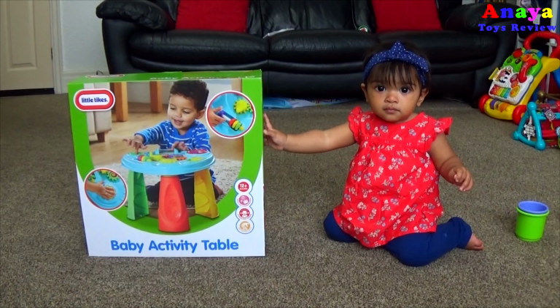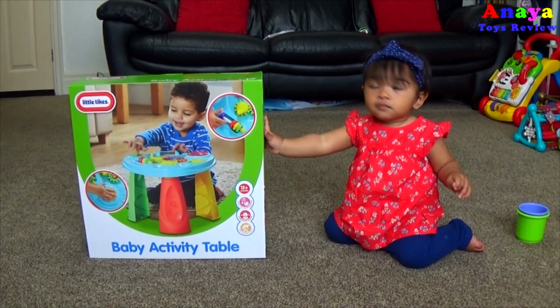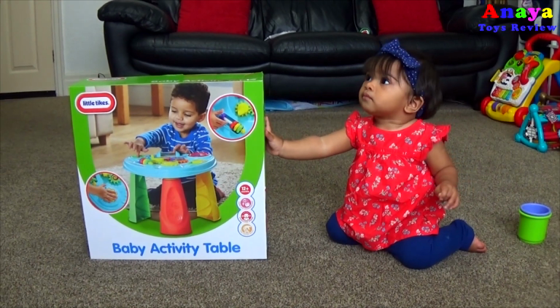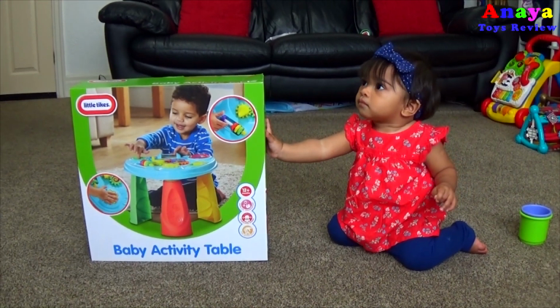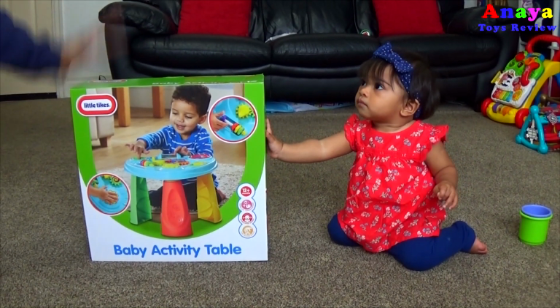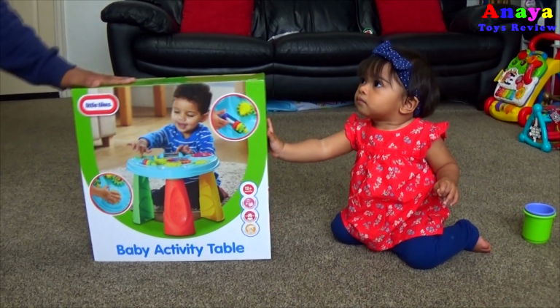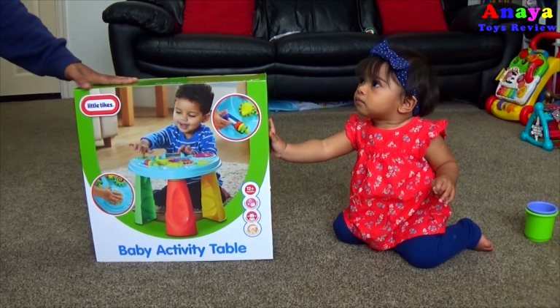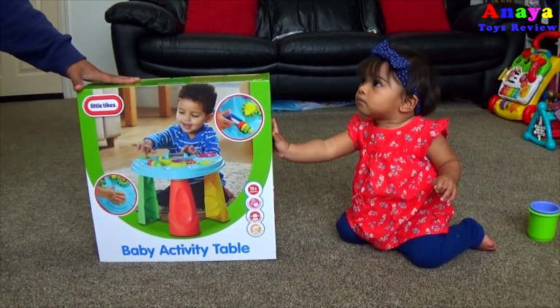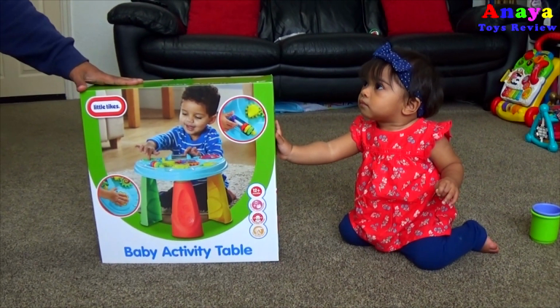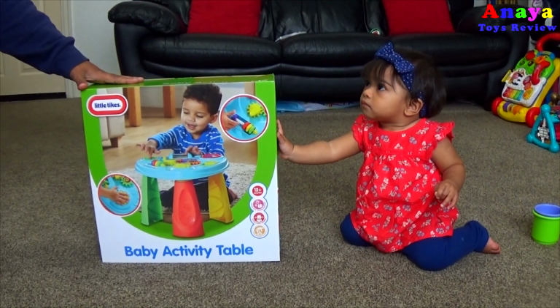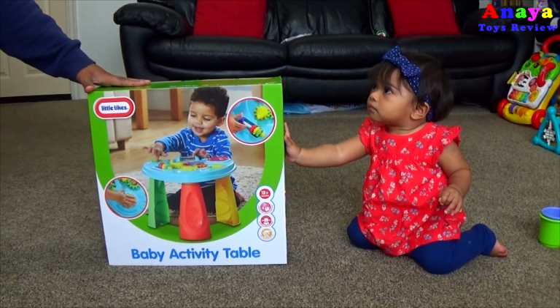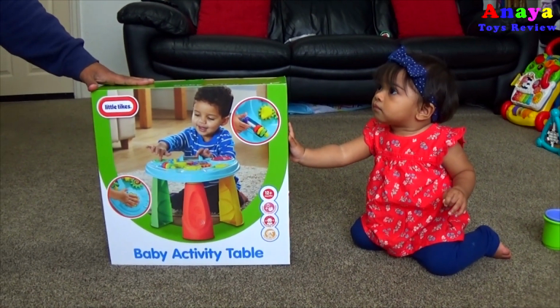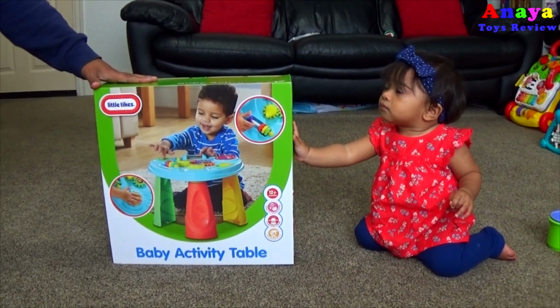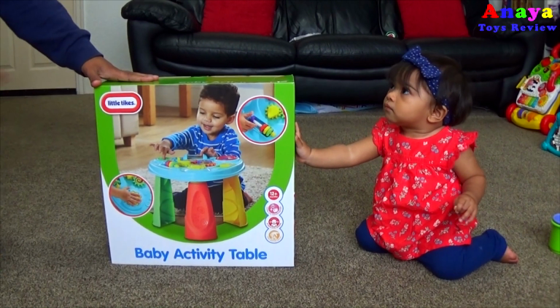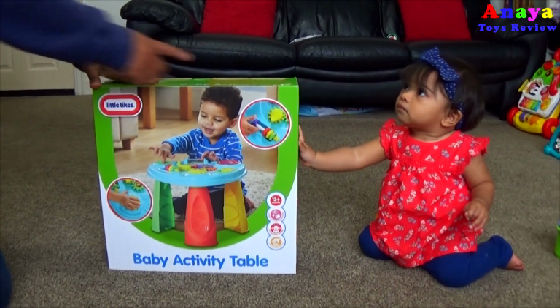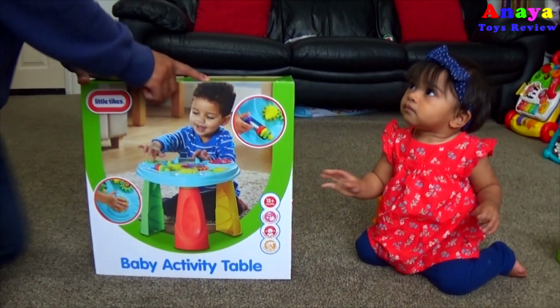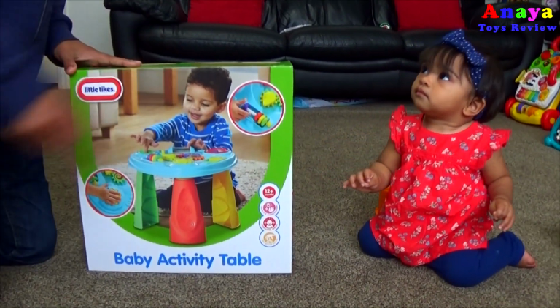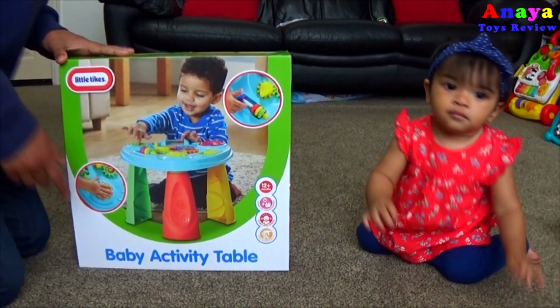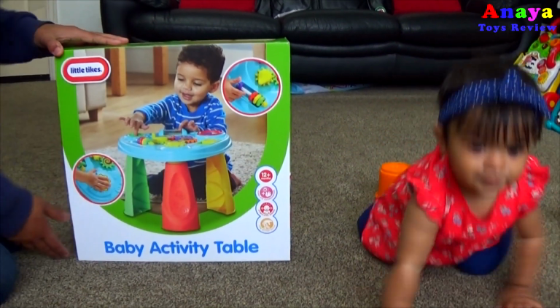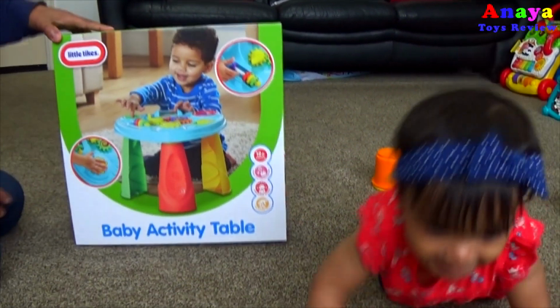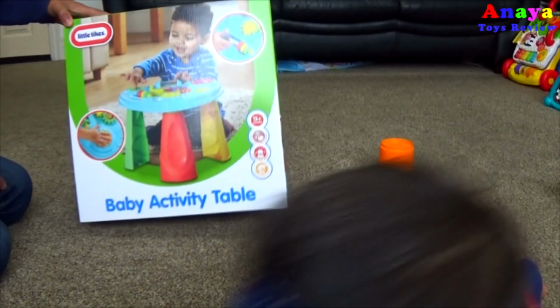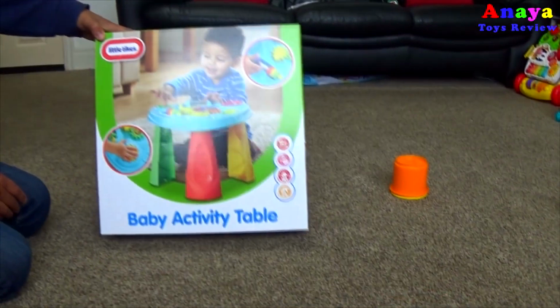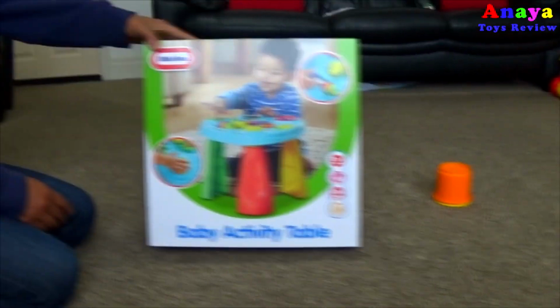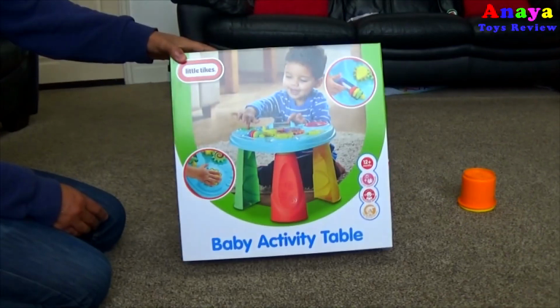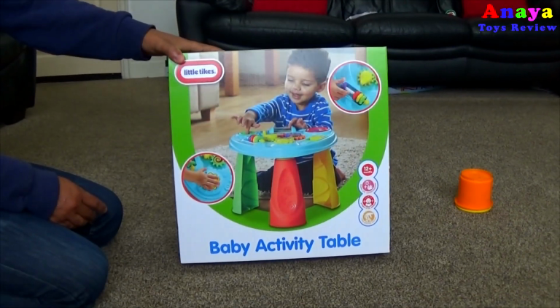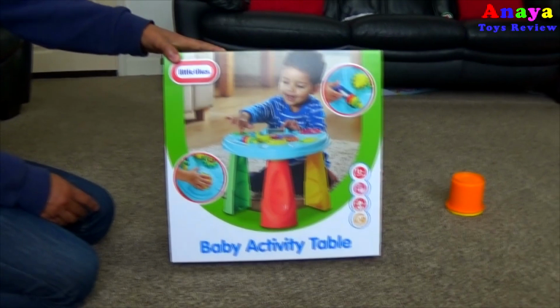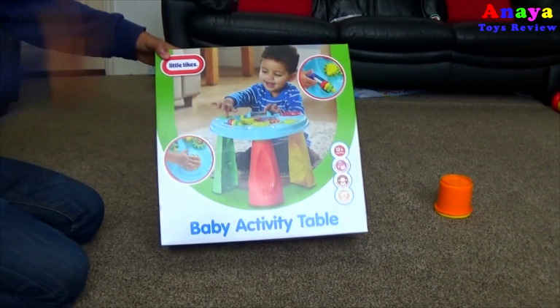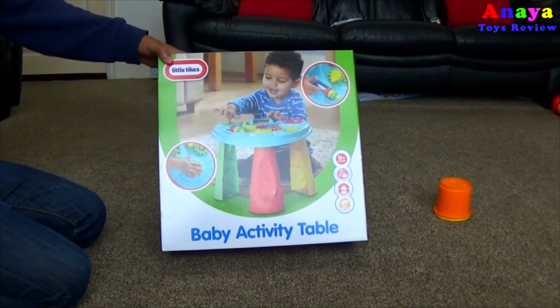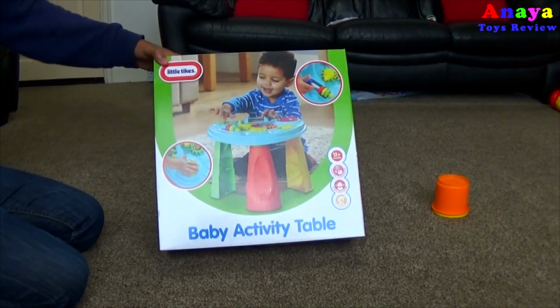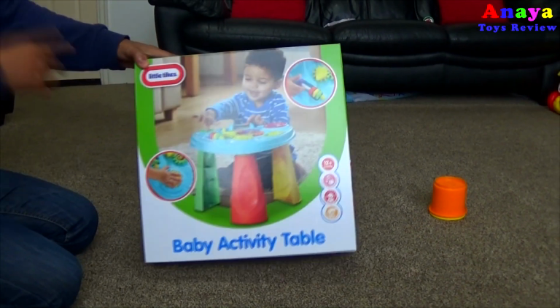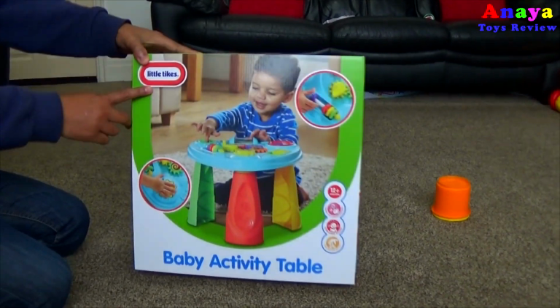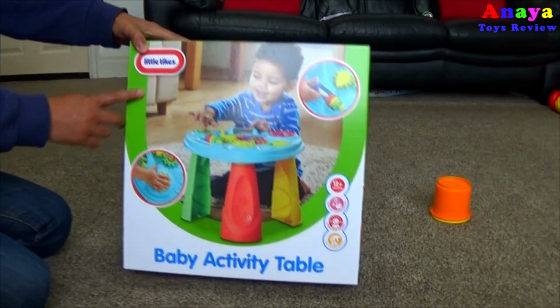Hey Anaya! What do we have here today? It's a baby activity table, guys! Check it out! By Little Tikes!